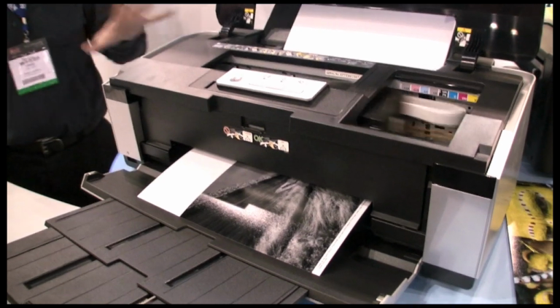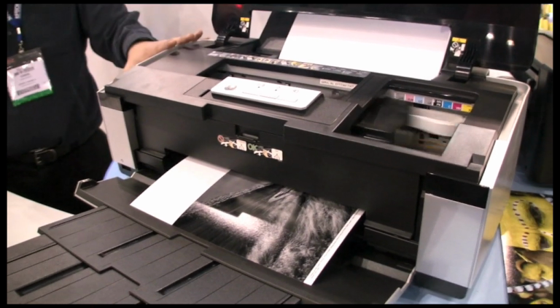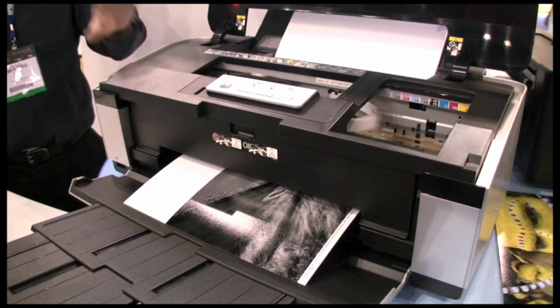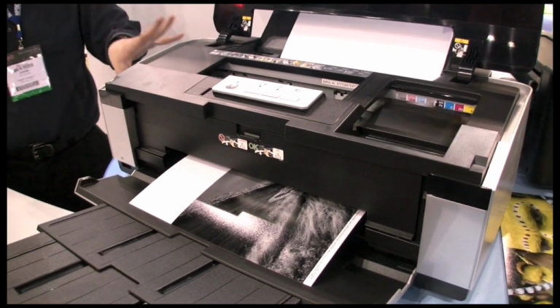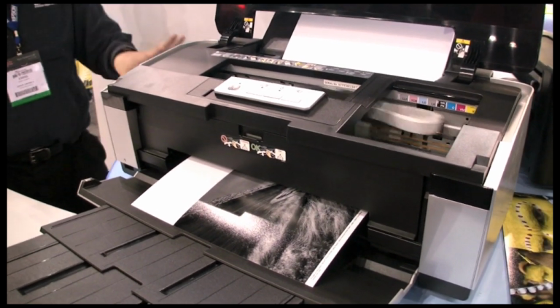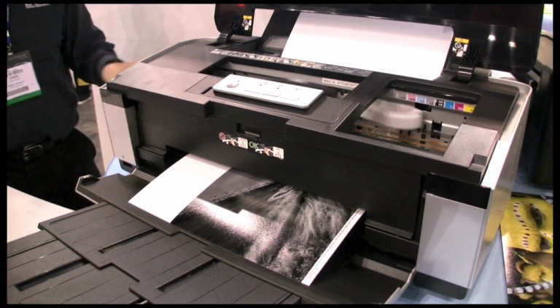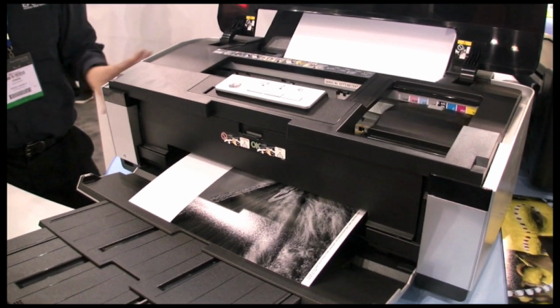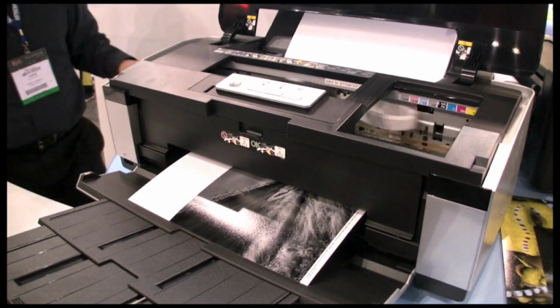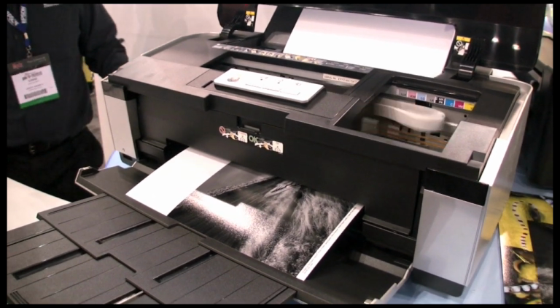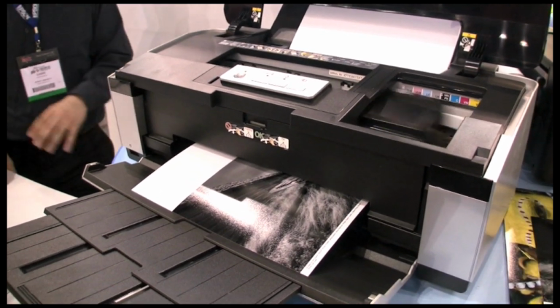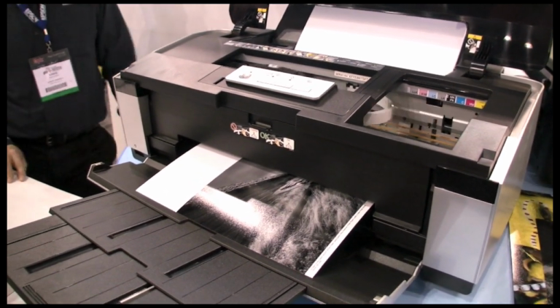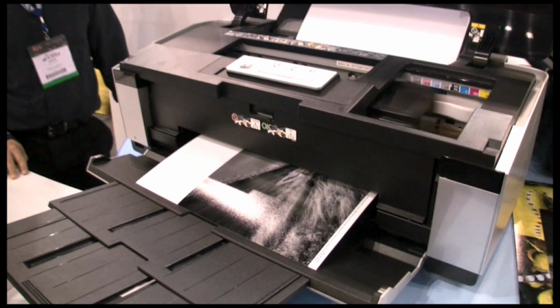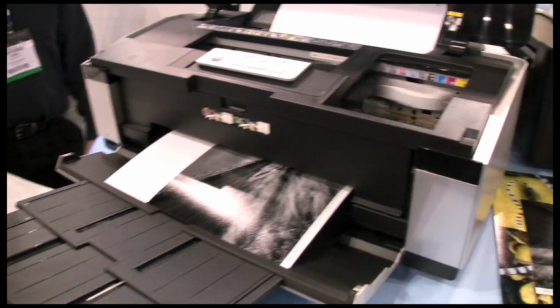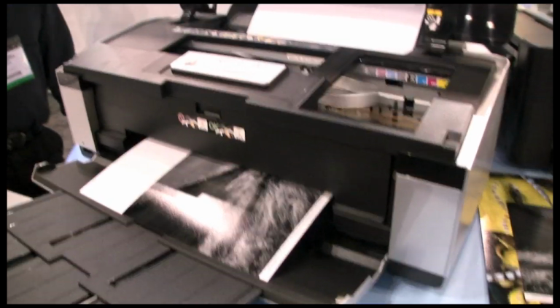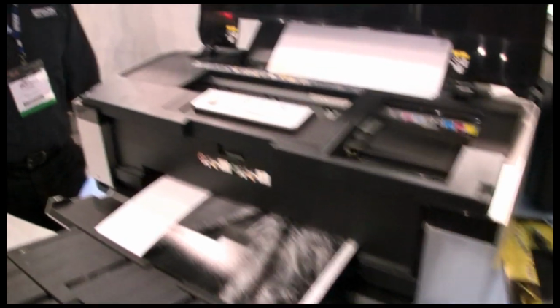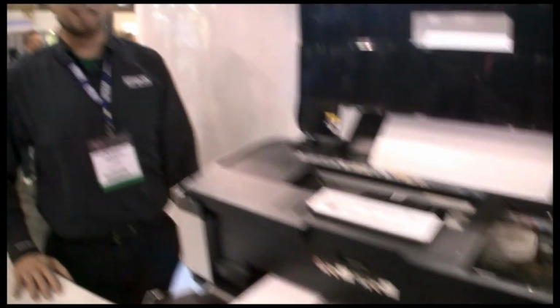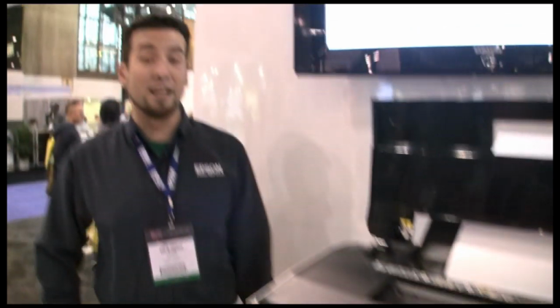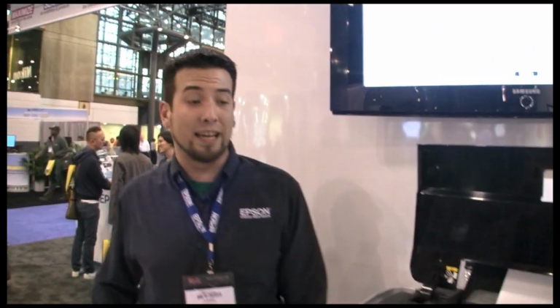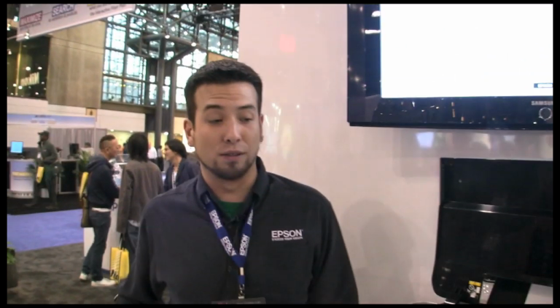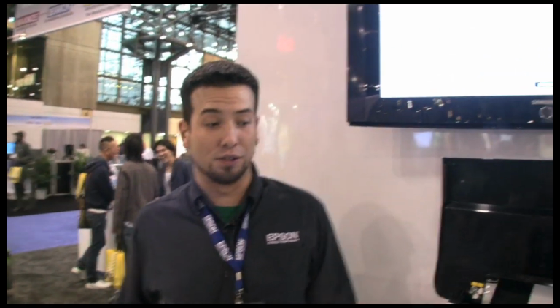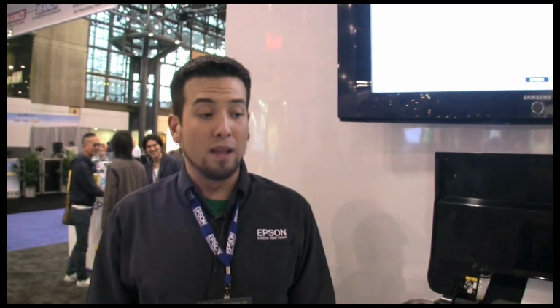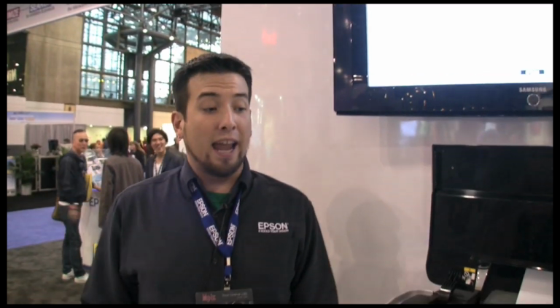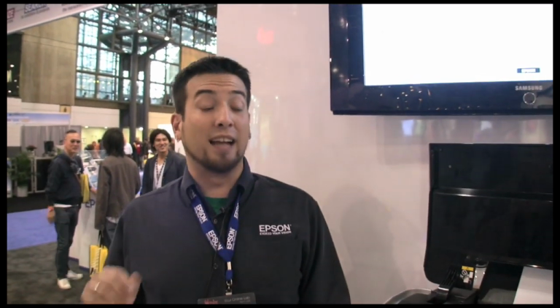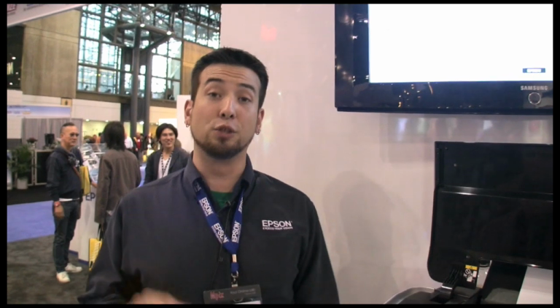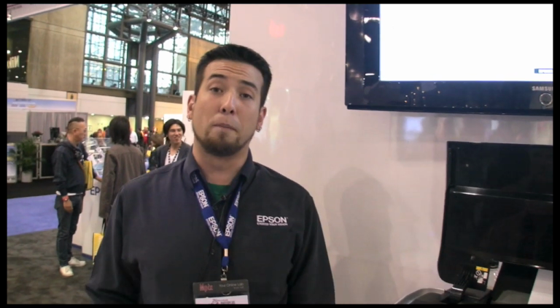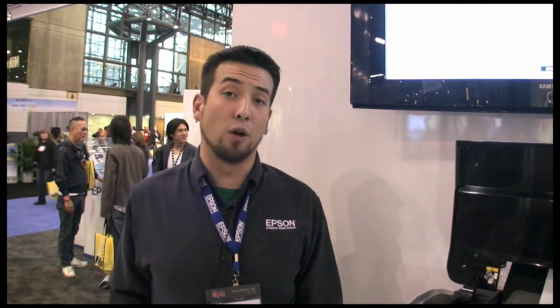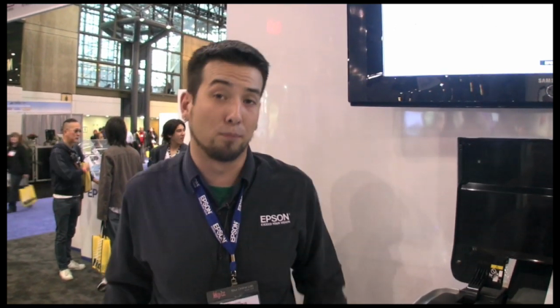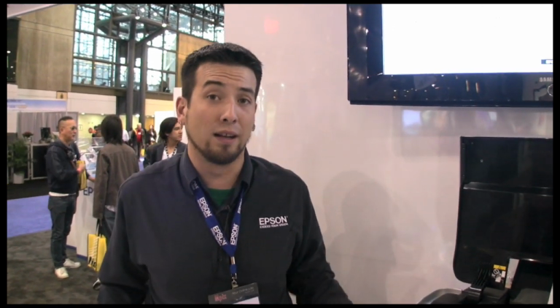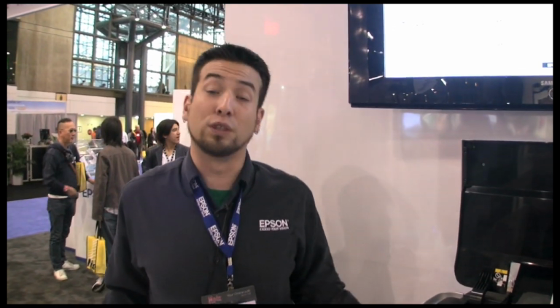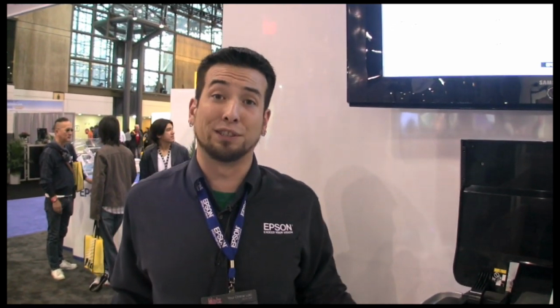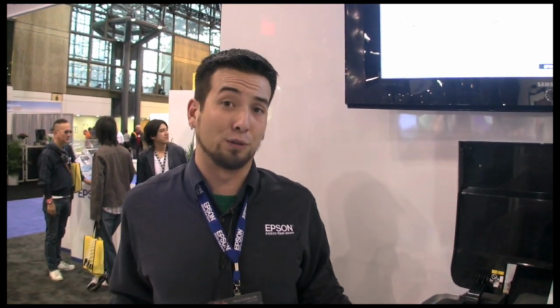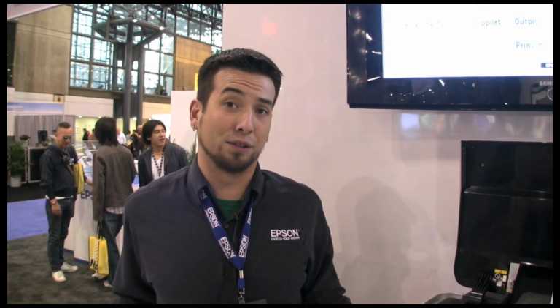This printer uses the exact same ink set and head technology as the Stylus Pro 4880, 7880, and 9880 printers. It also has the new ink-repellent coating on the print head, which reduces nozzle clogs.